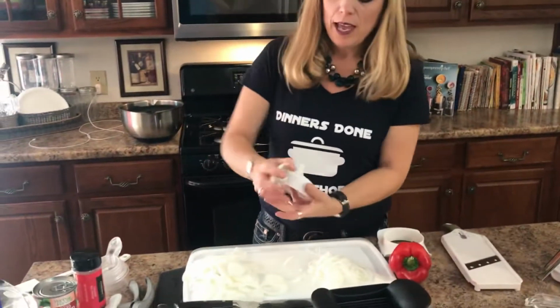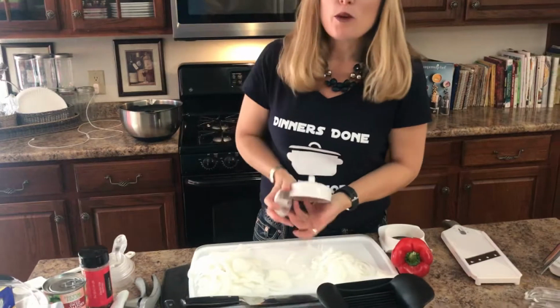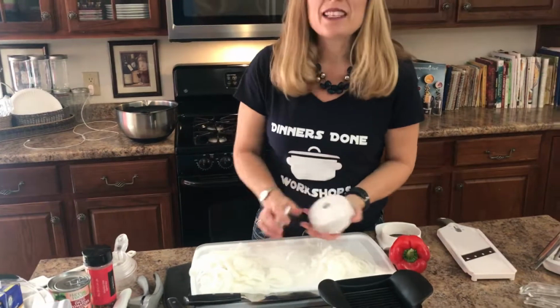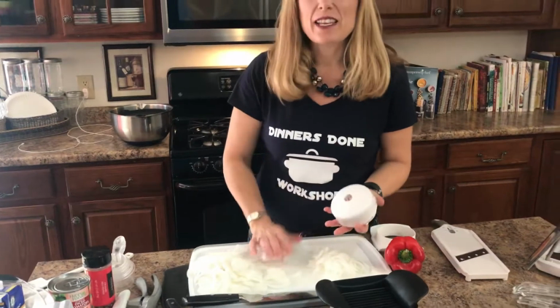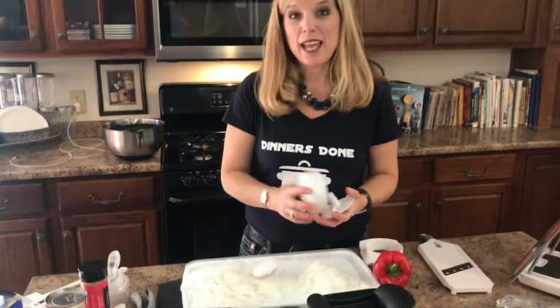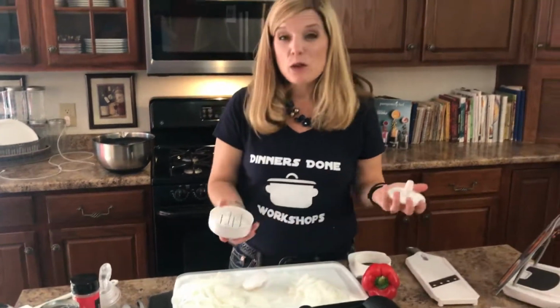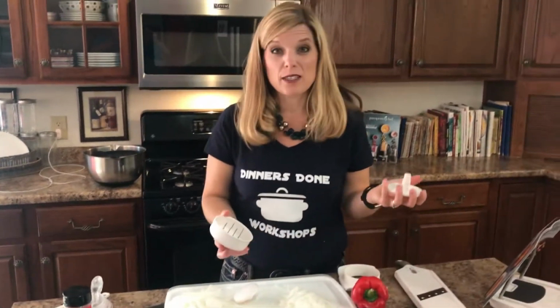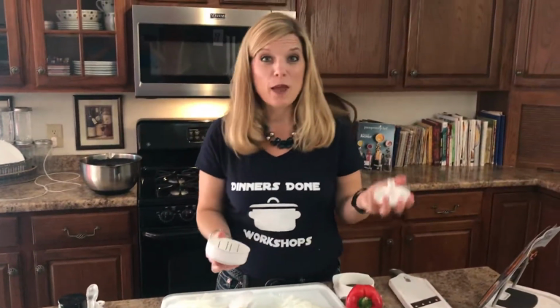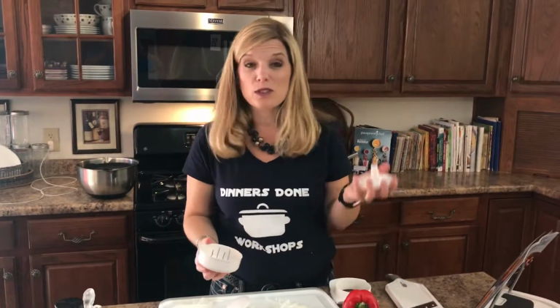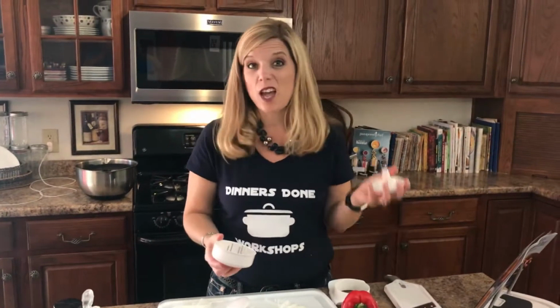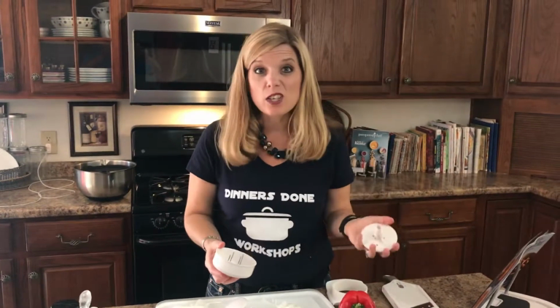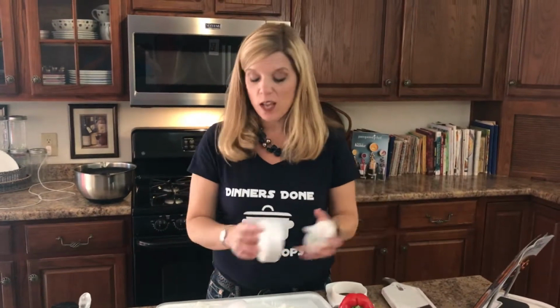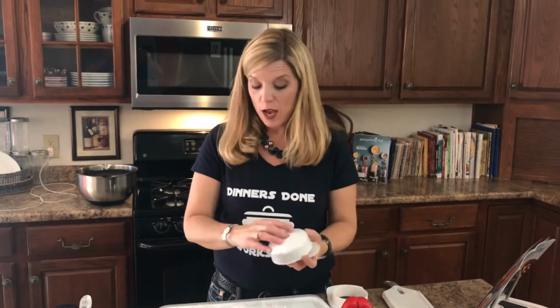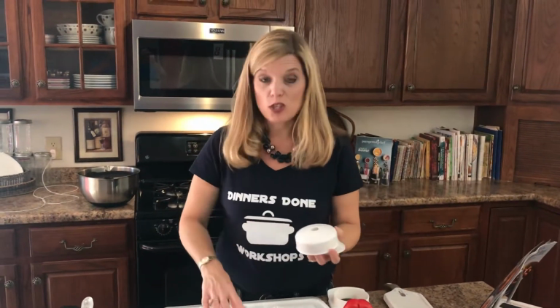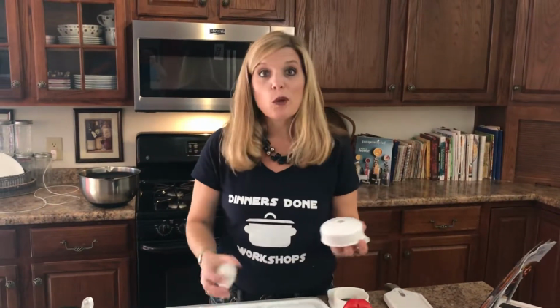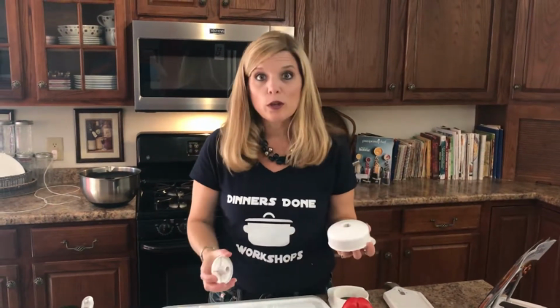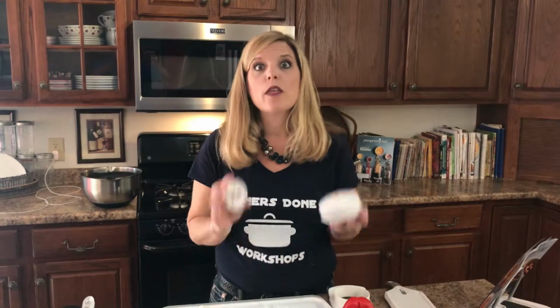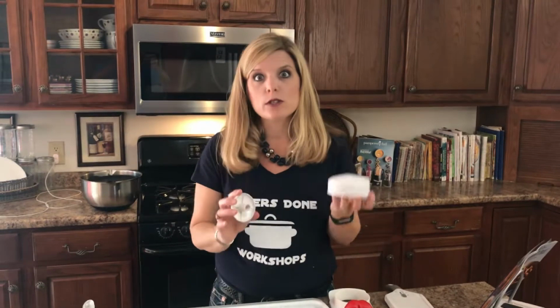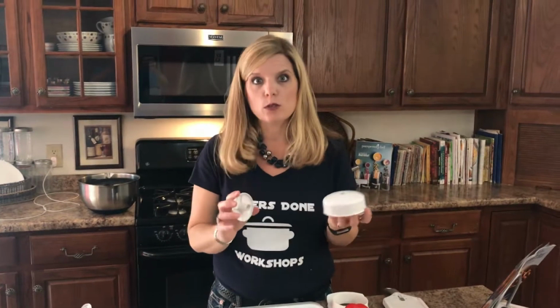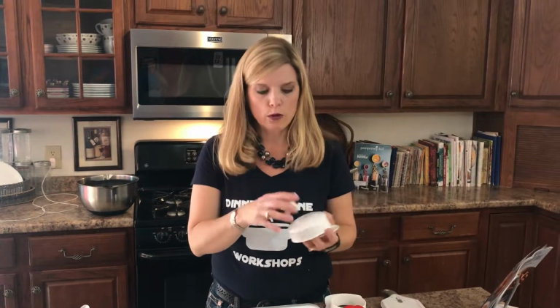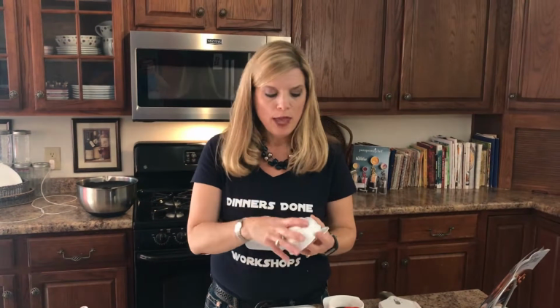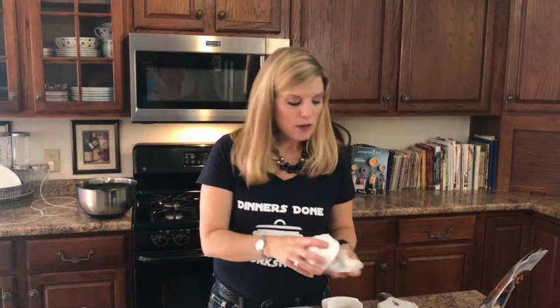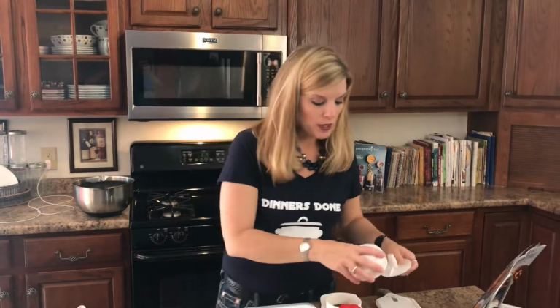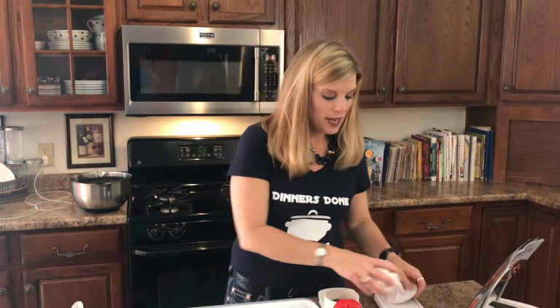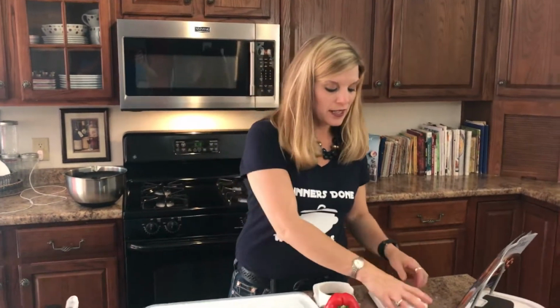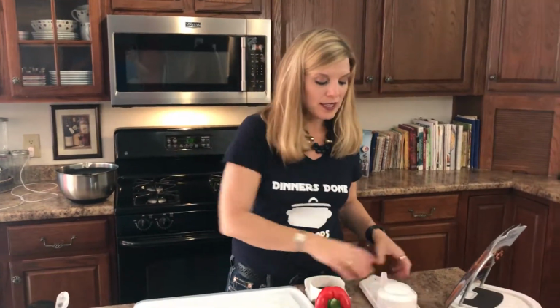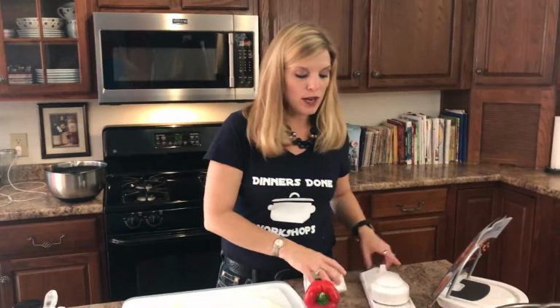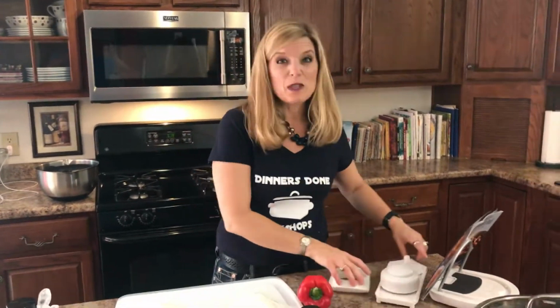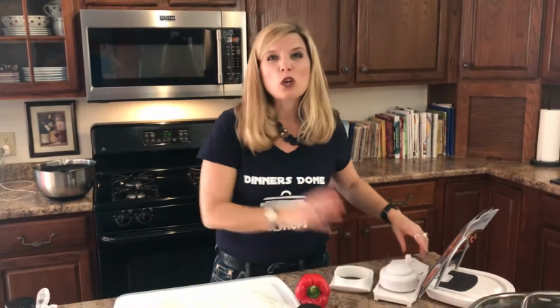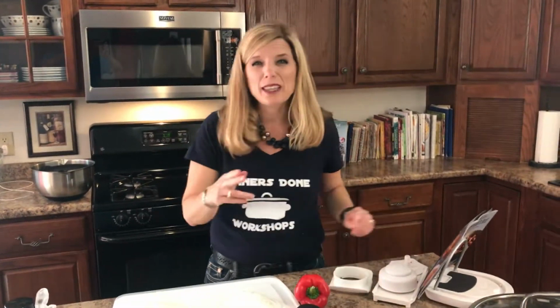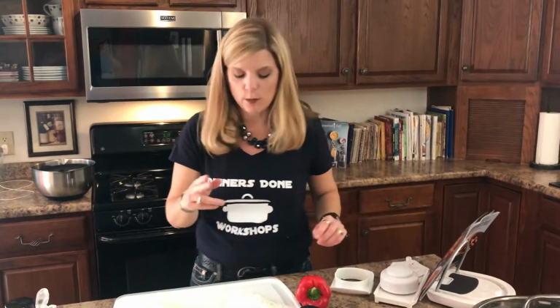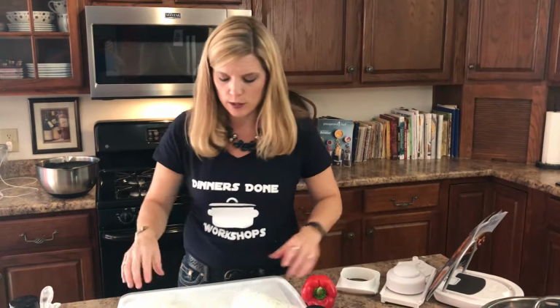So if you're making sliced potatoes, sliced tomatoes, sliced onion, or sliced cucumber, this is the tool to grab. Everything will be sliced at the exact same rate, which means it'll cook at the same rate too.